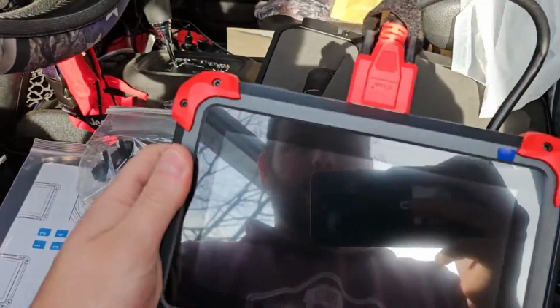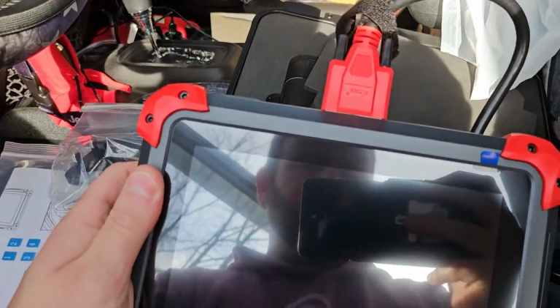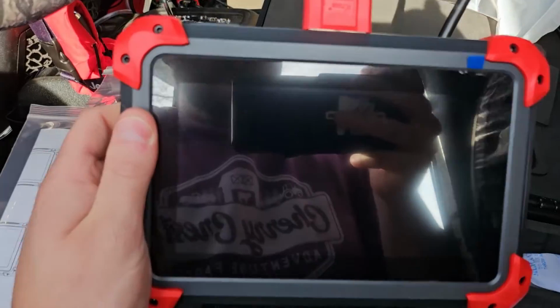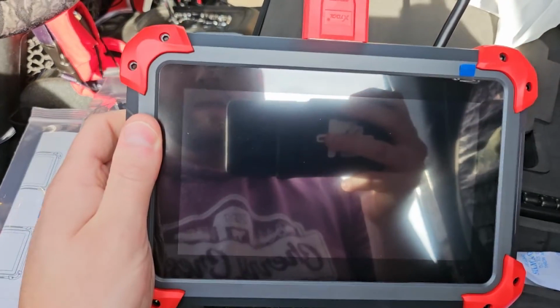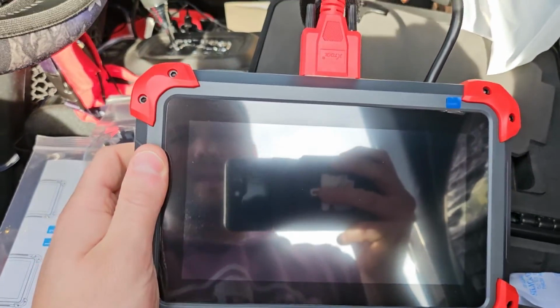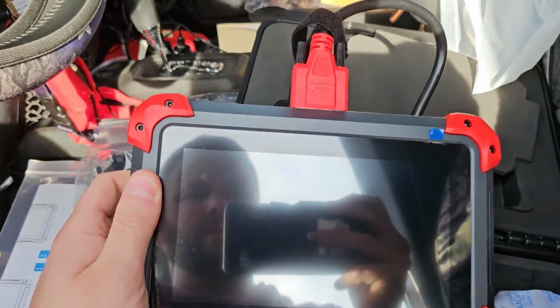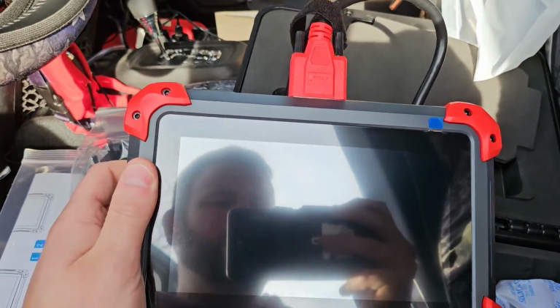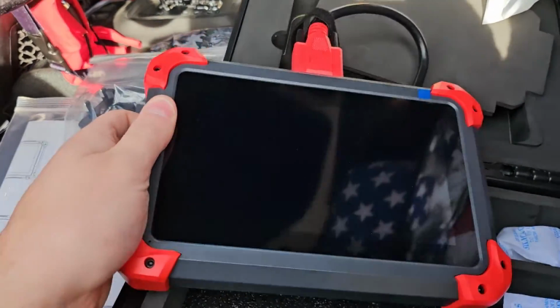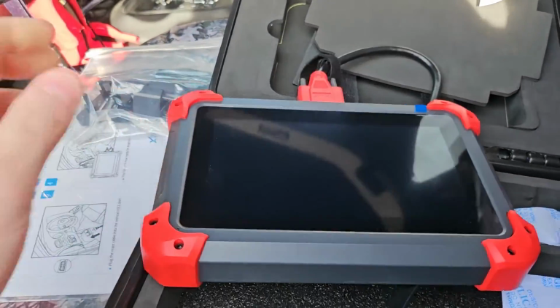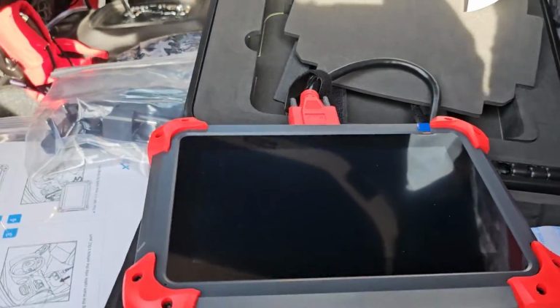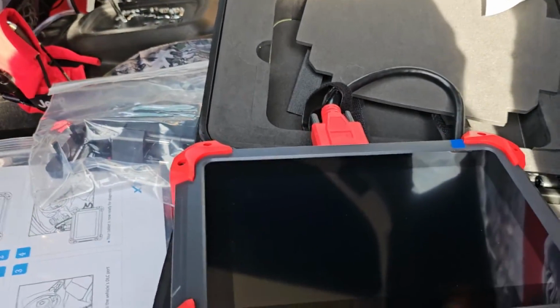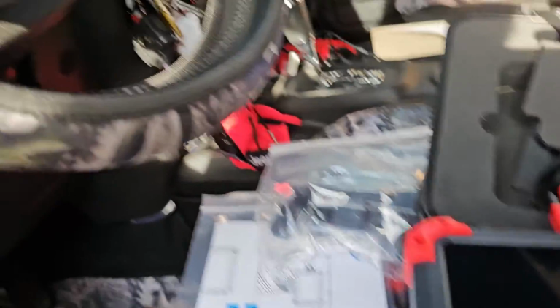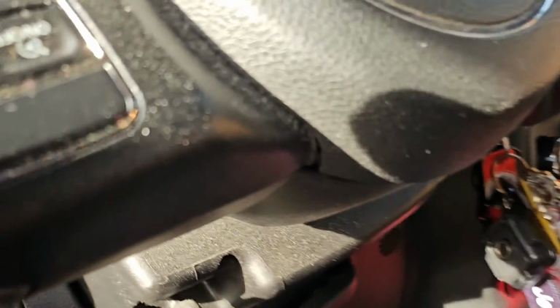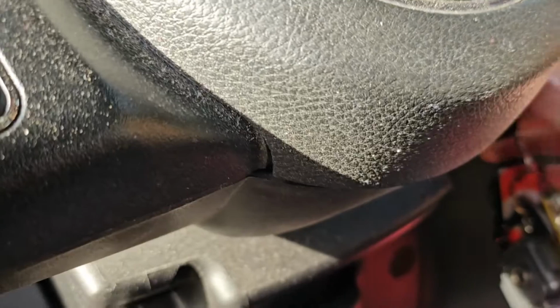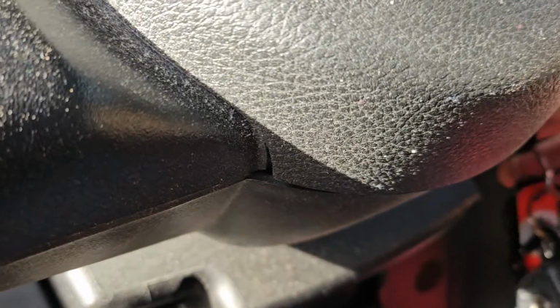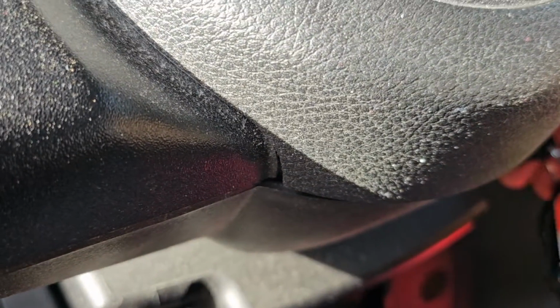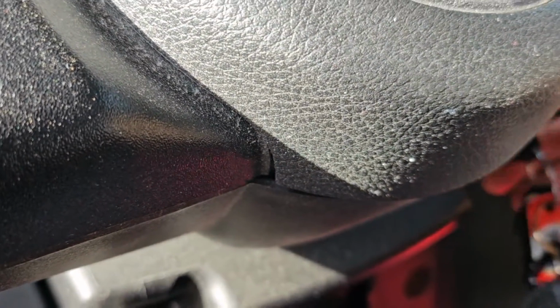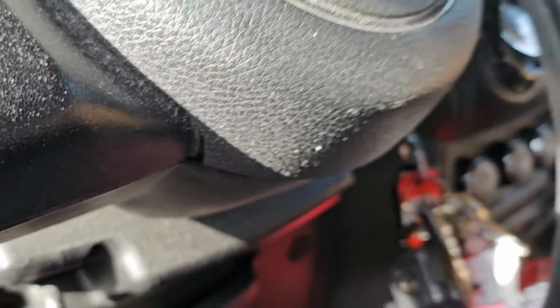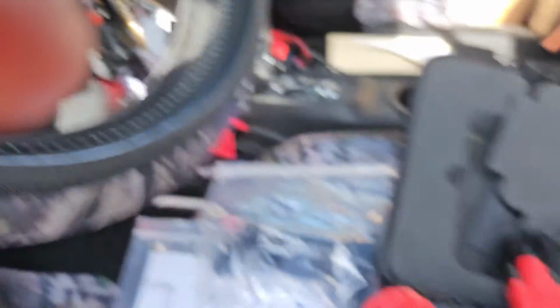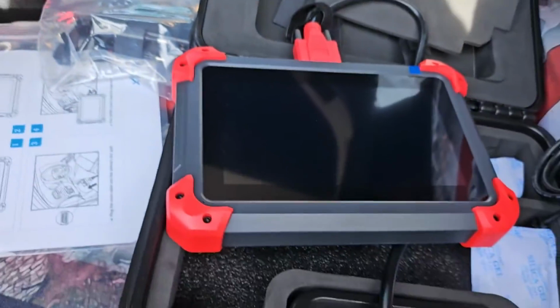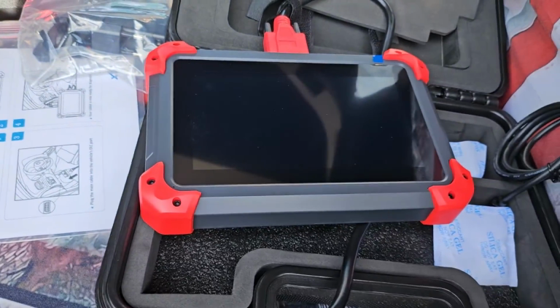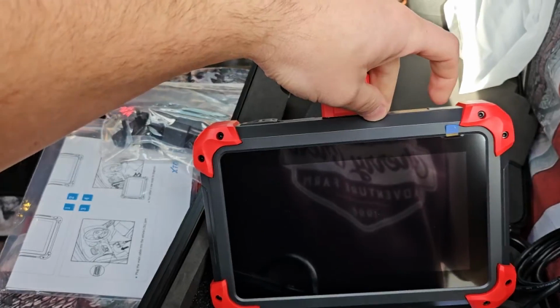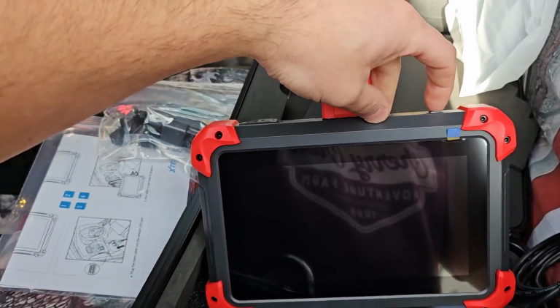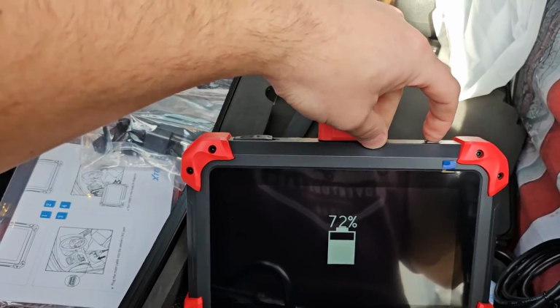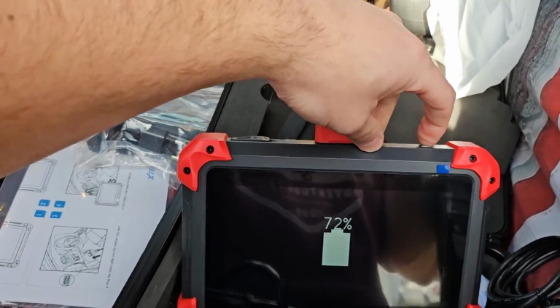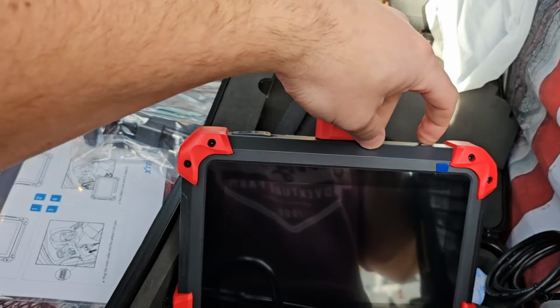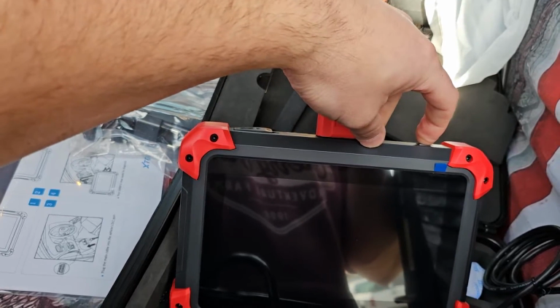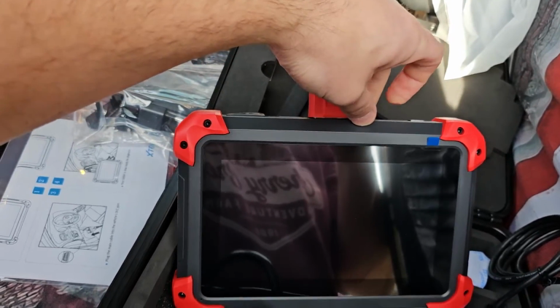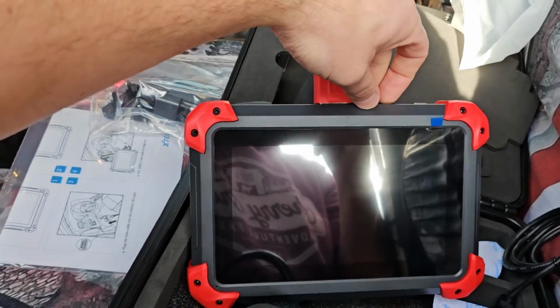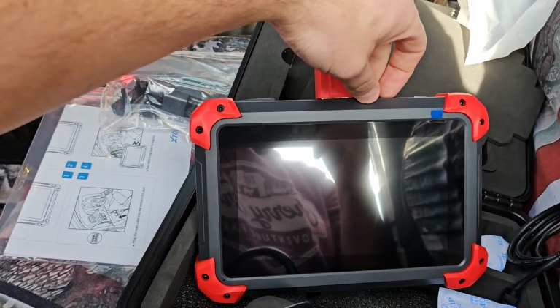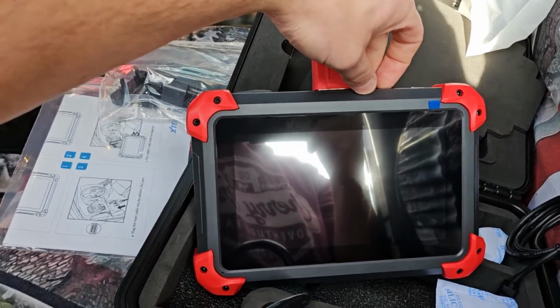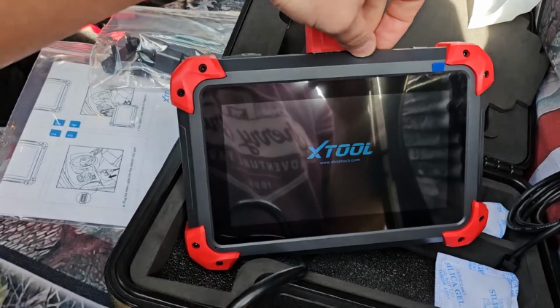For certain data, you're going to need your vehicle running, but for most things you just need your vehicle in the on position. Put your key in, turn it to the on position. Then you can go ahead and press the power button to turn on your unit.